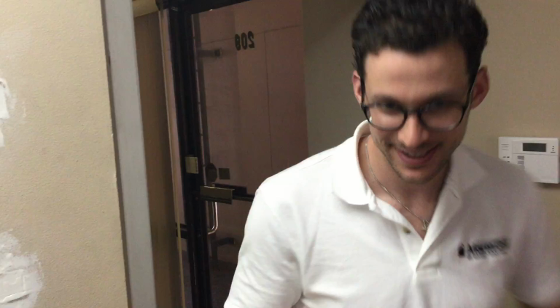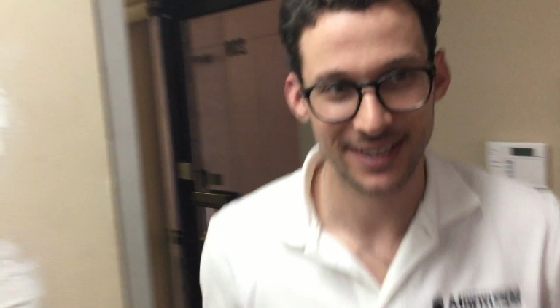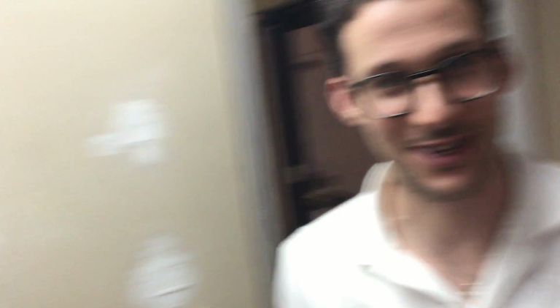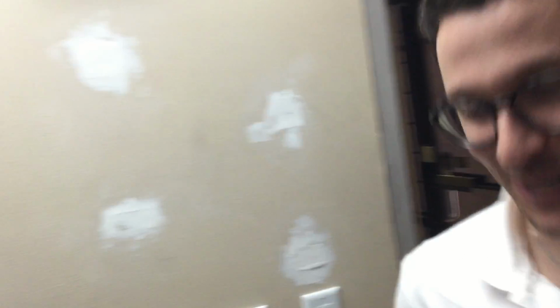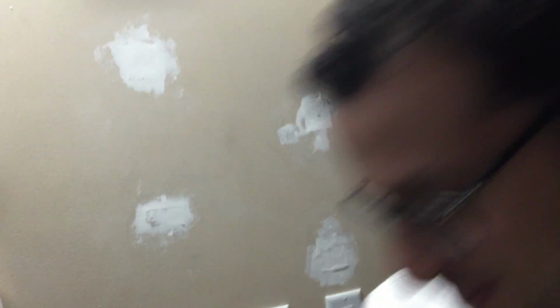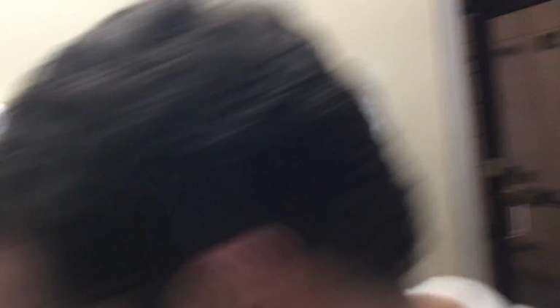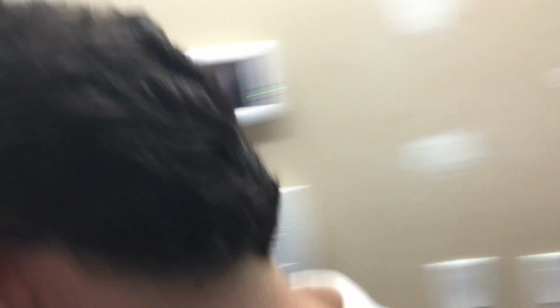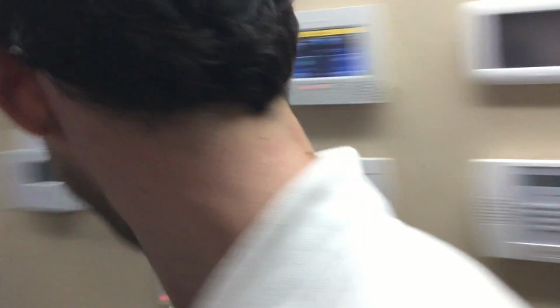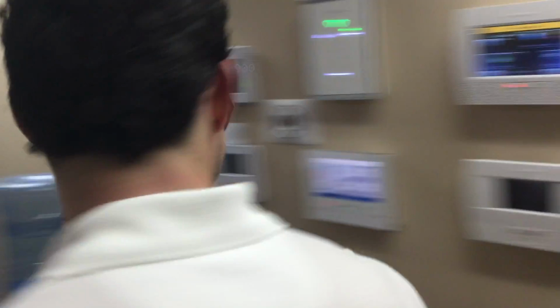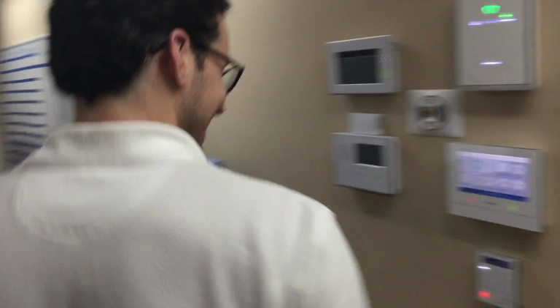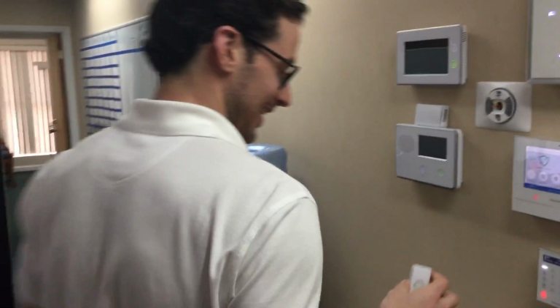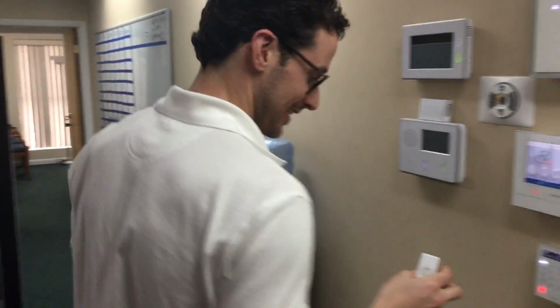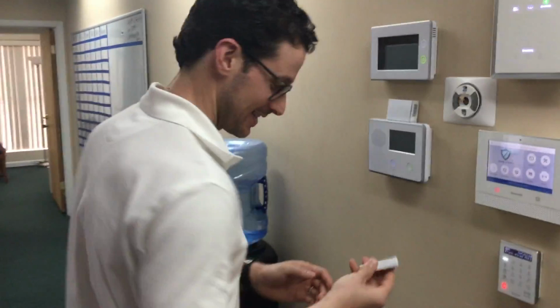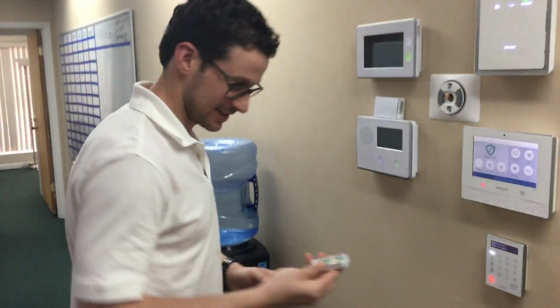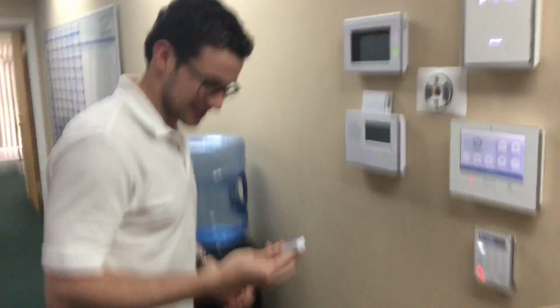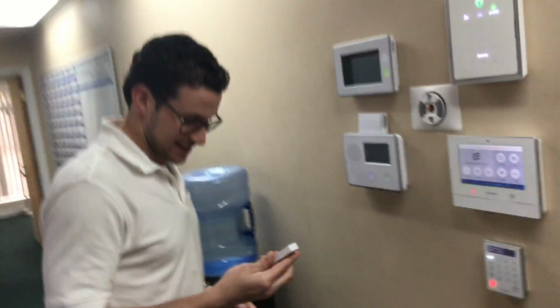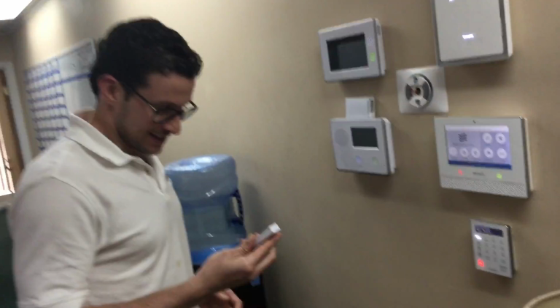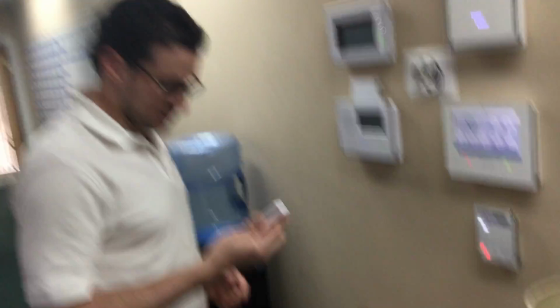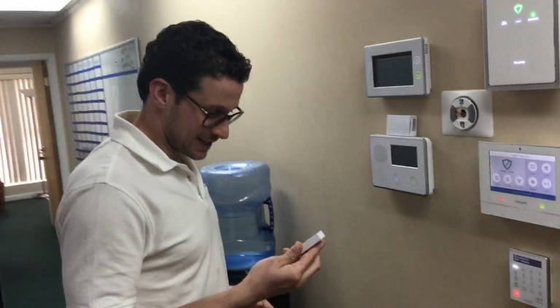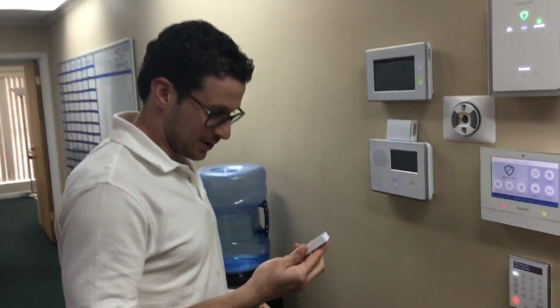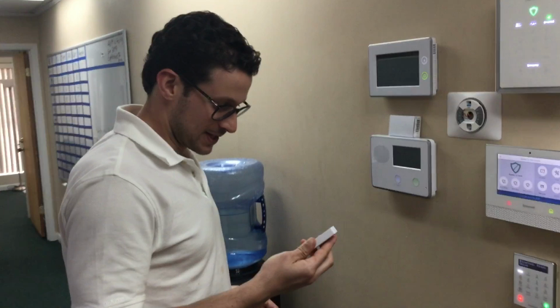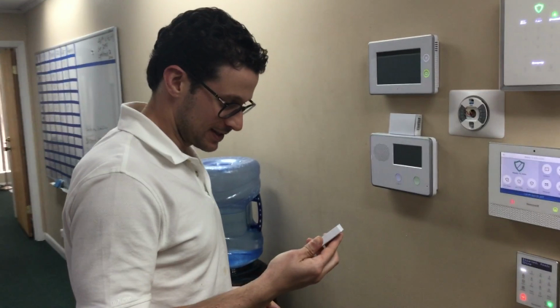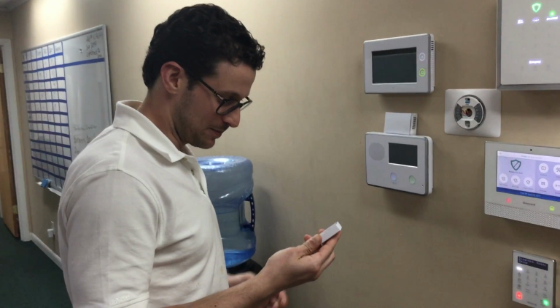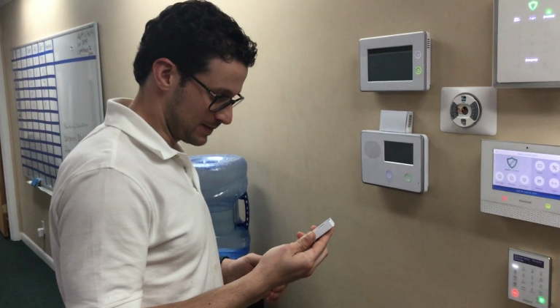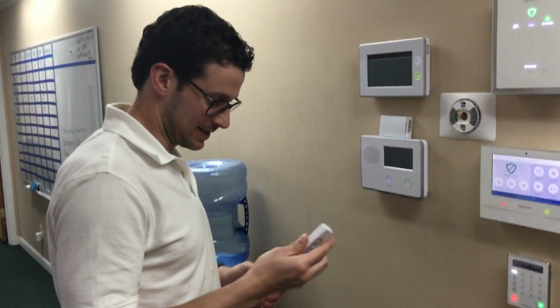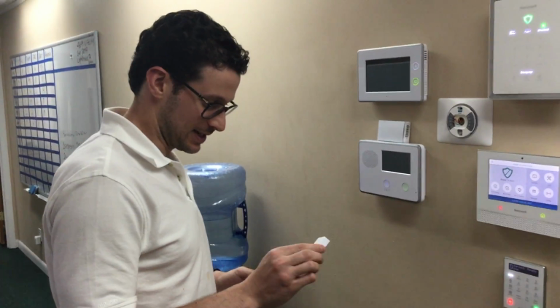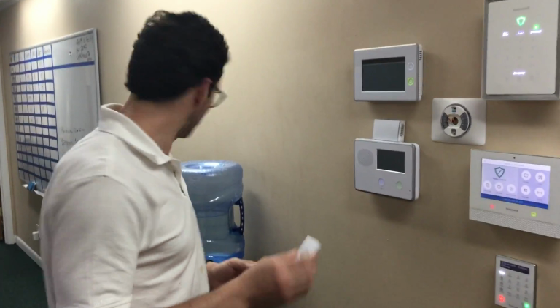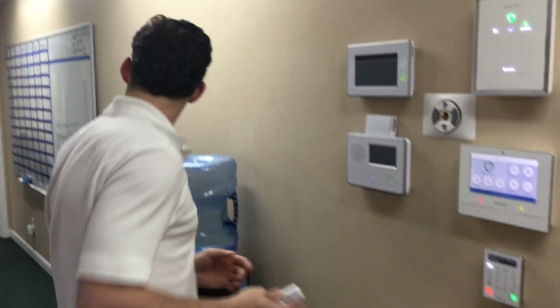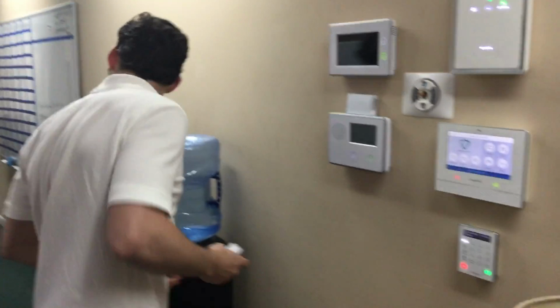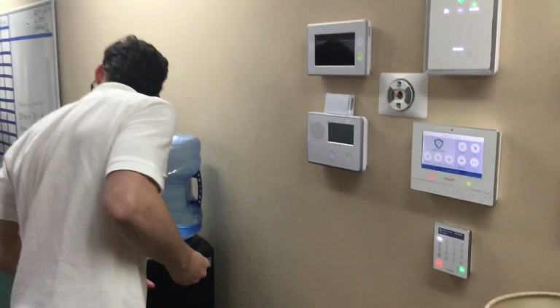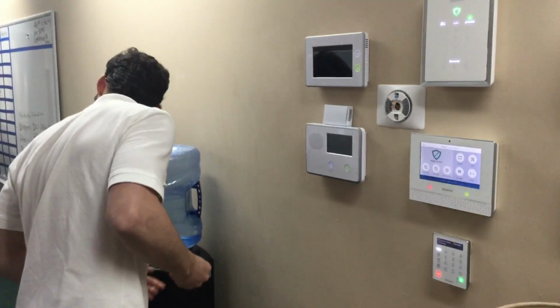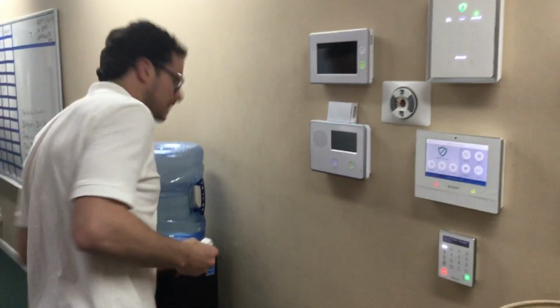Are you videoing me right now? Of course, yeah. What is this thing called? D-Bell 1. D-Bell 1.